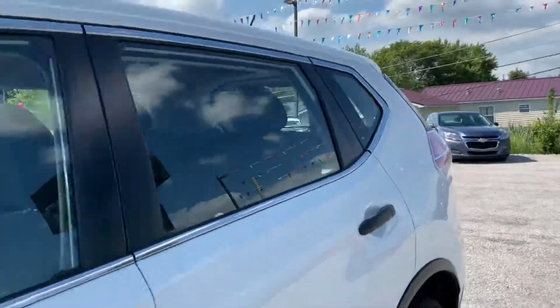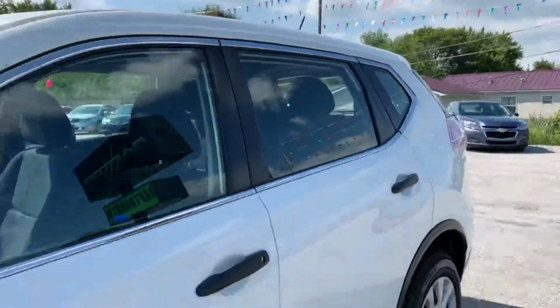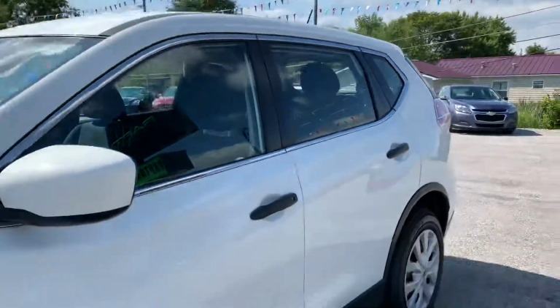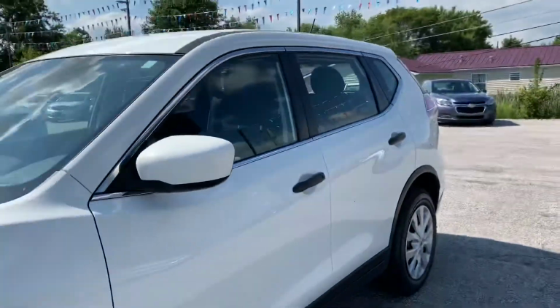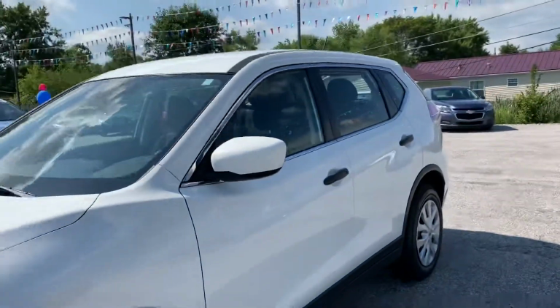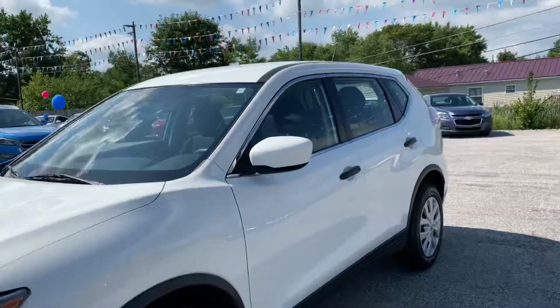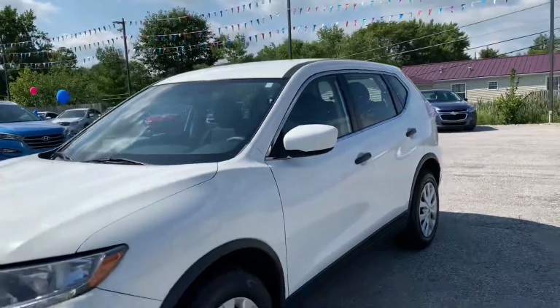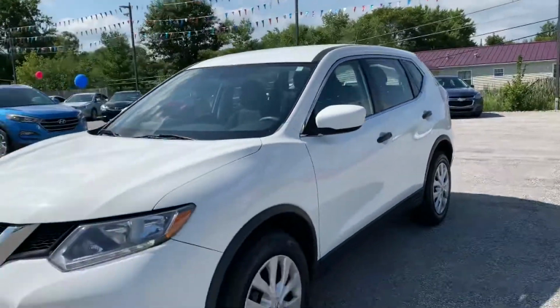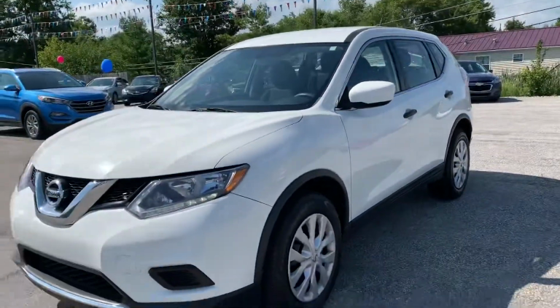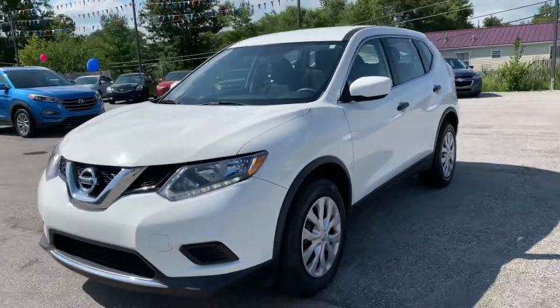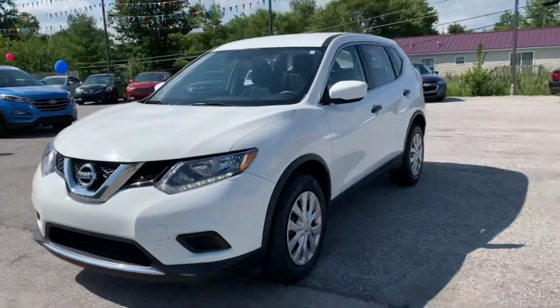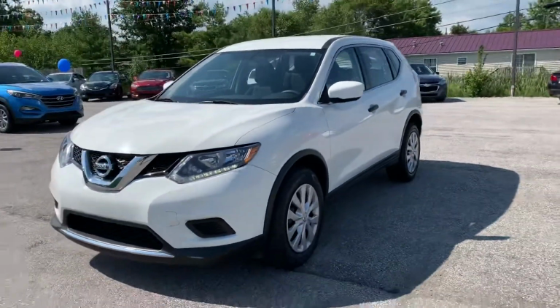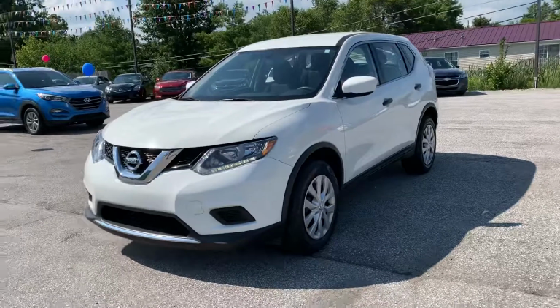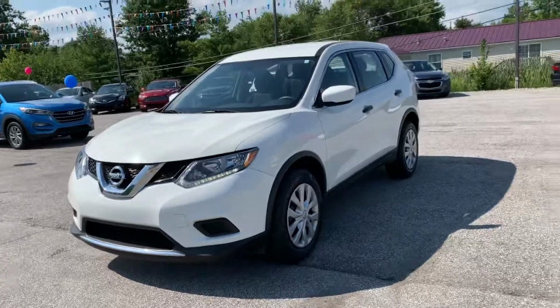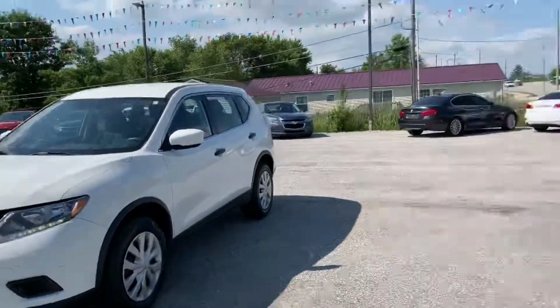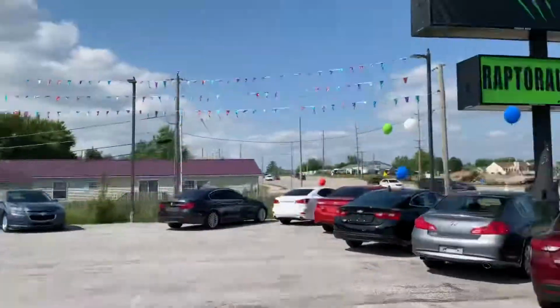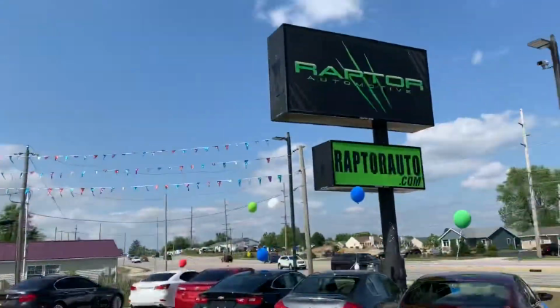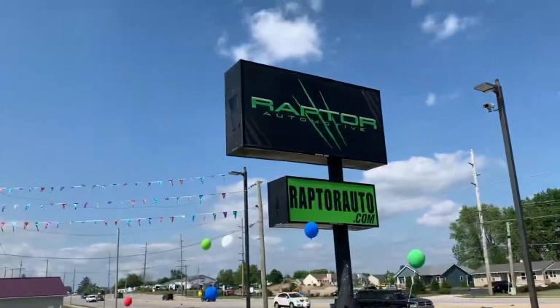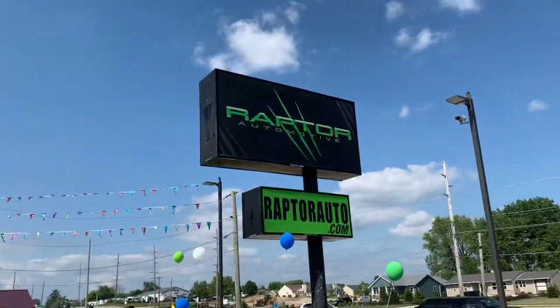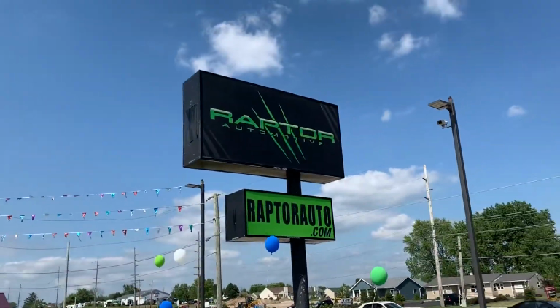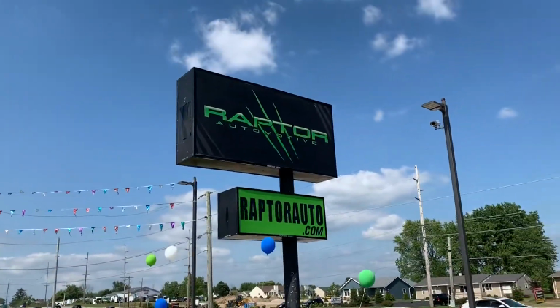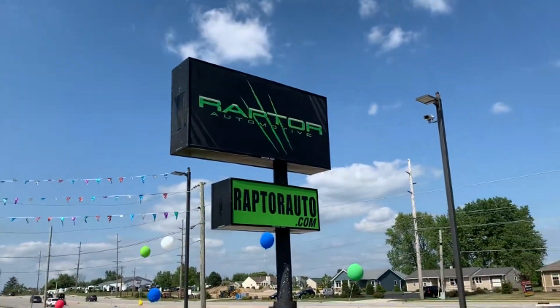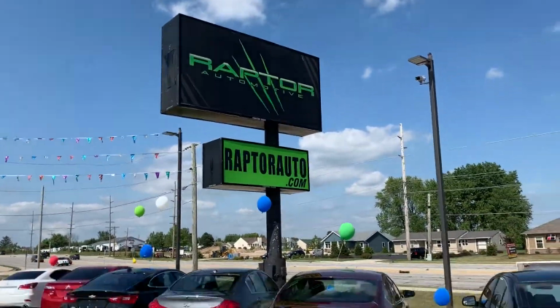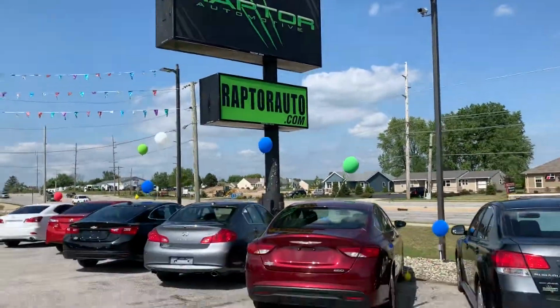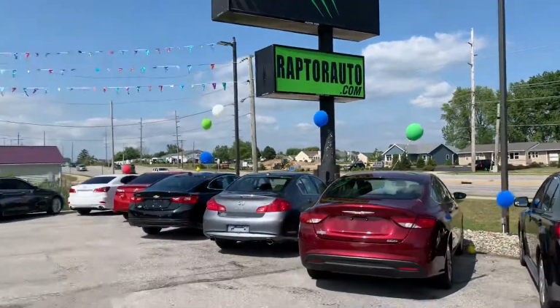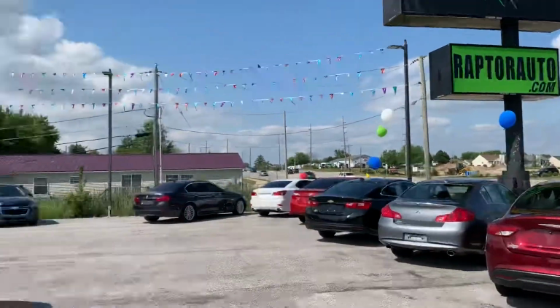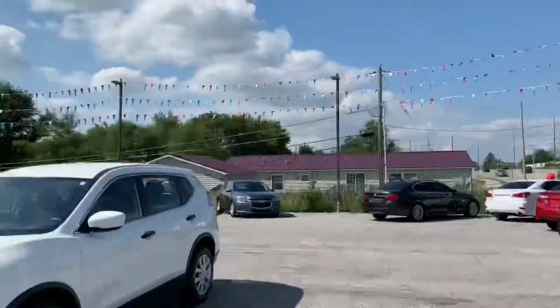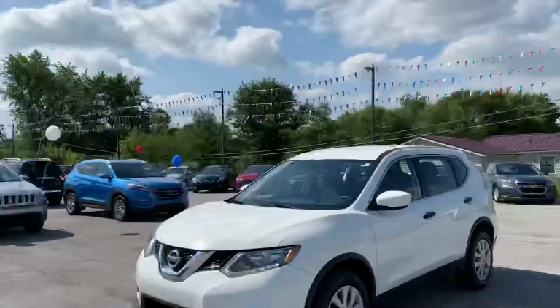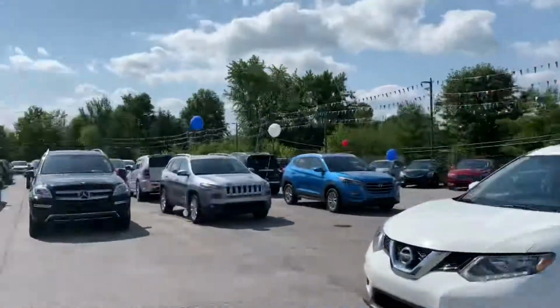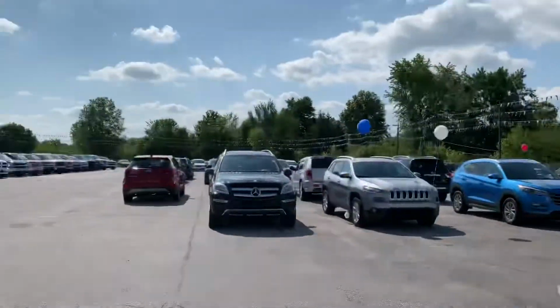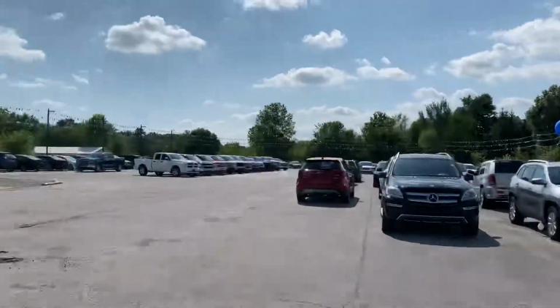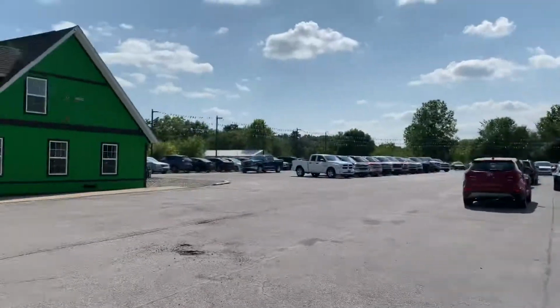Once again, 2016 Nissan Rogue. If you have any other questions, please visit our website, raptorauto.com, or just come on into the big green building on Lima Road.